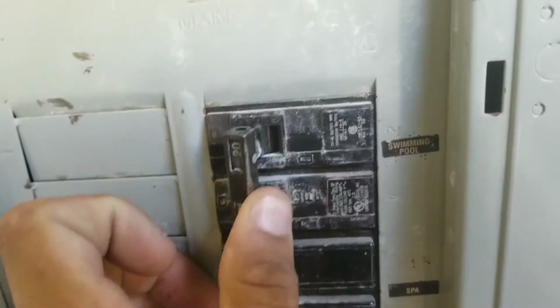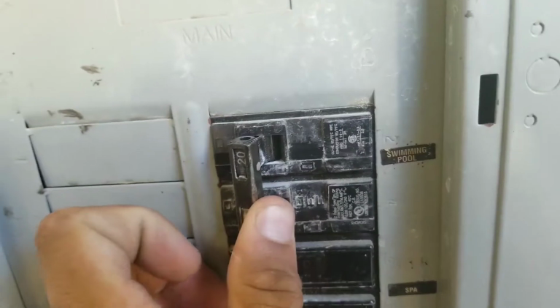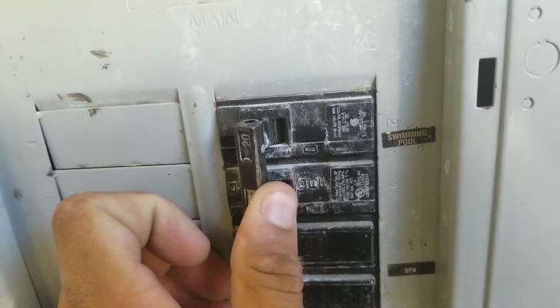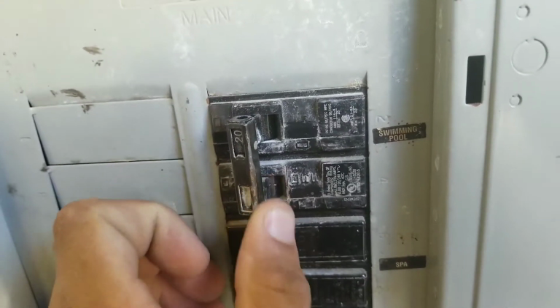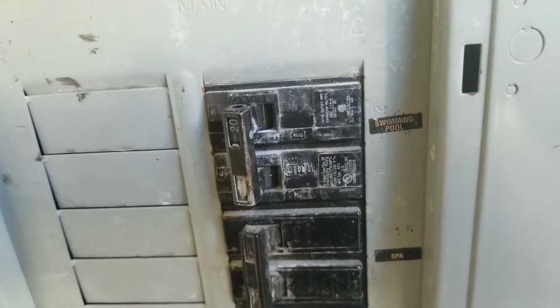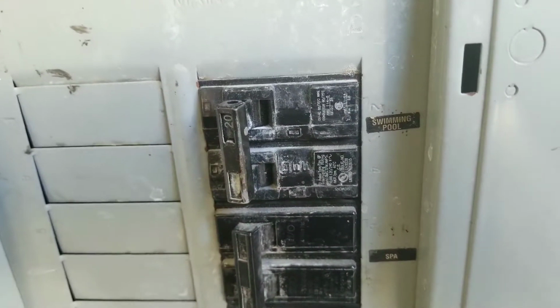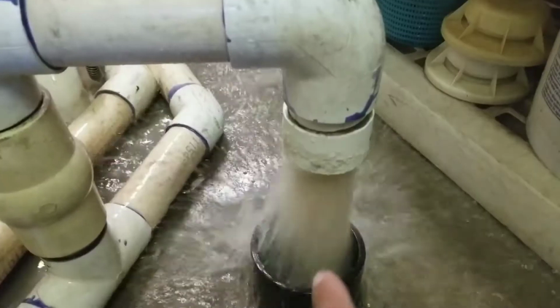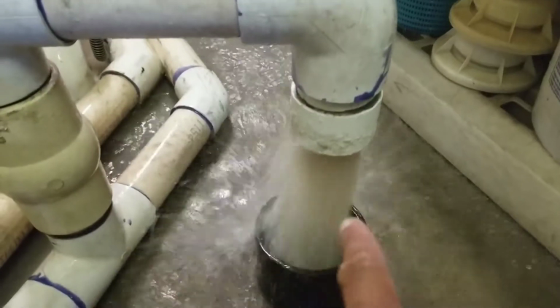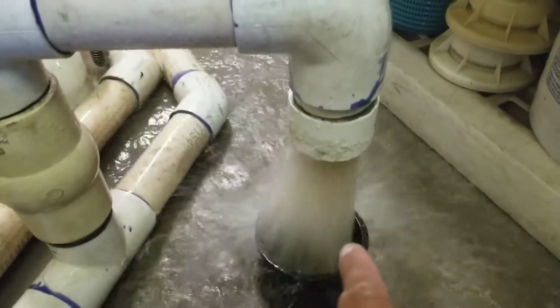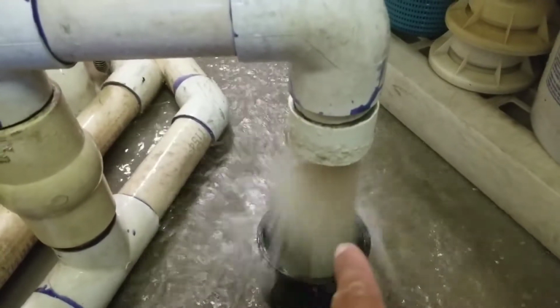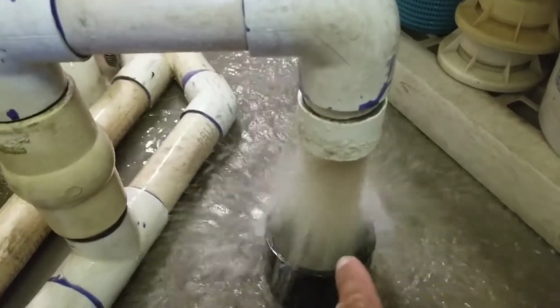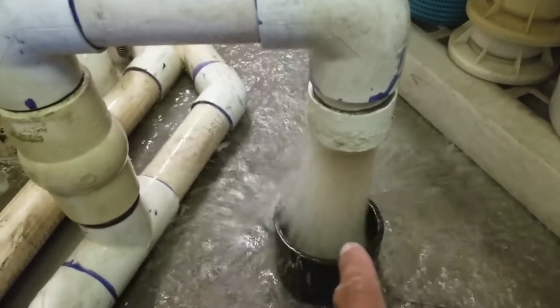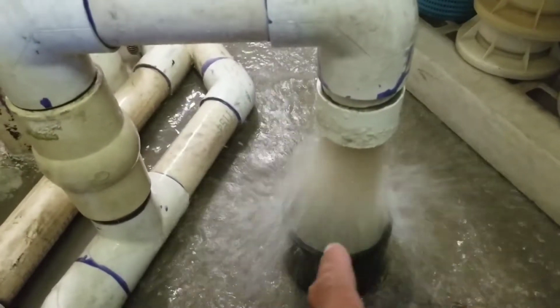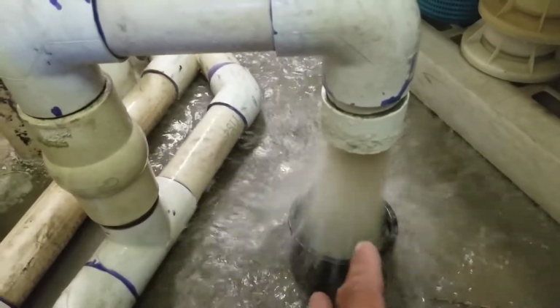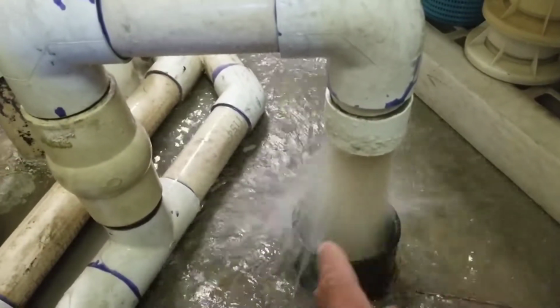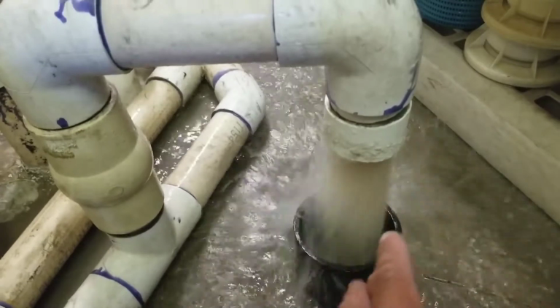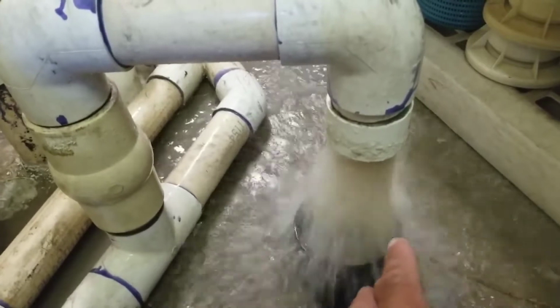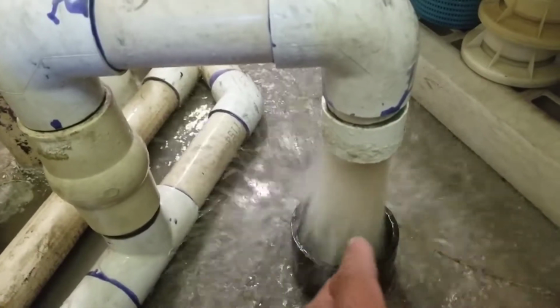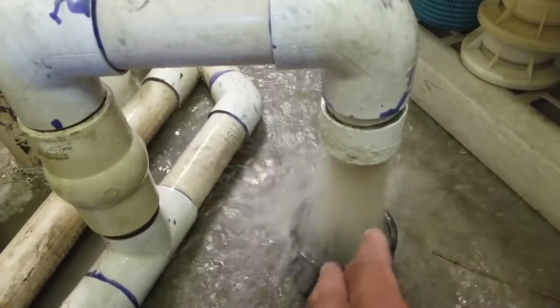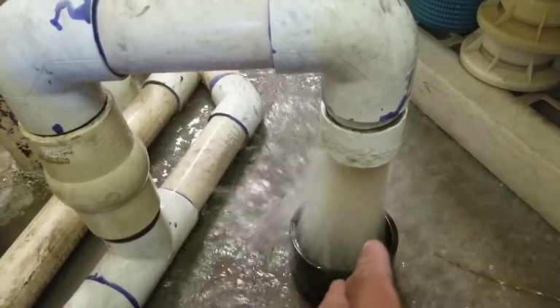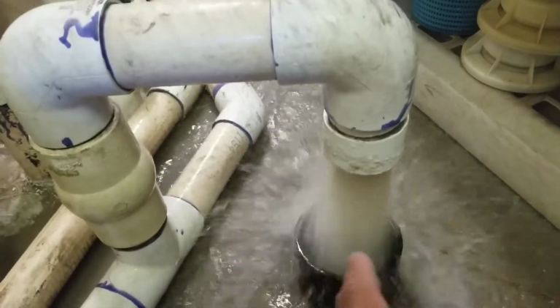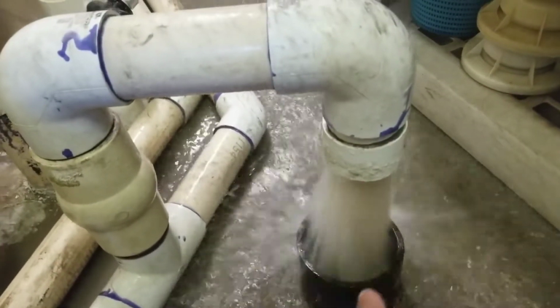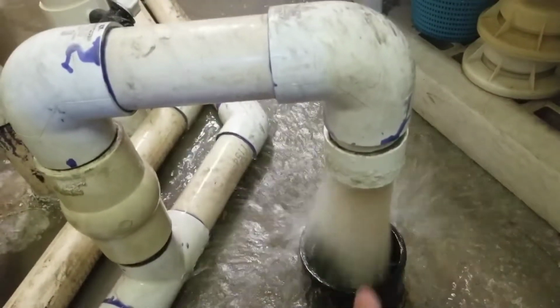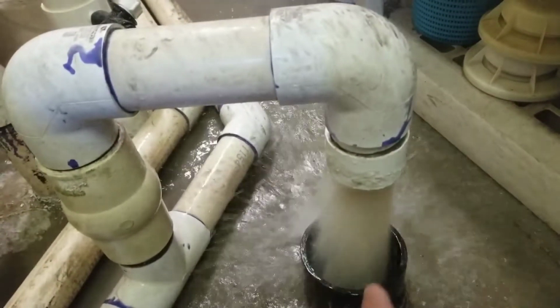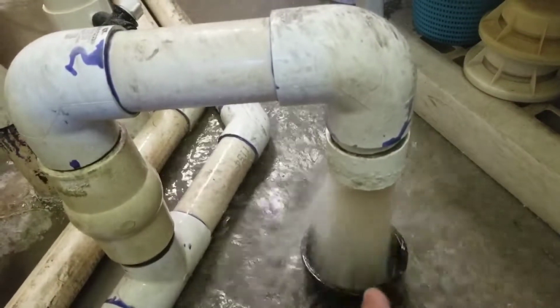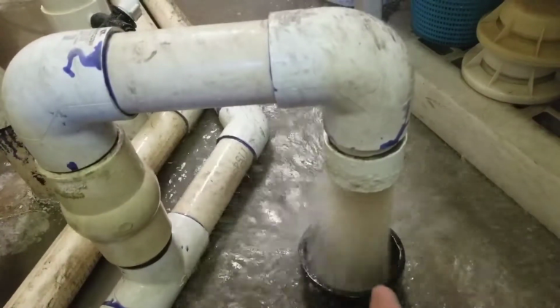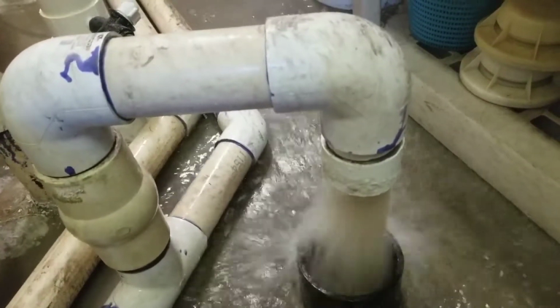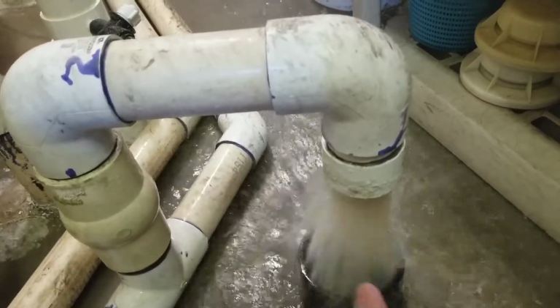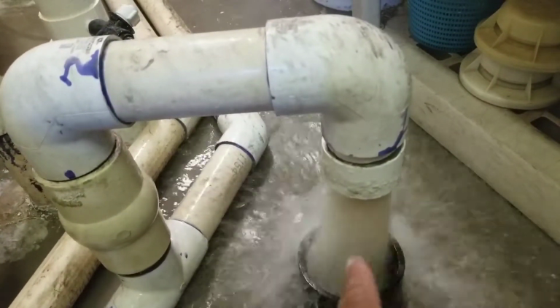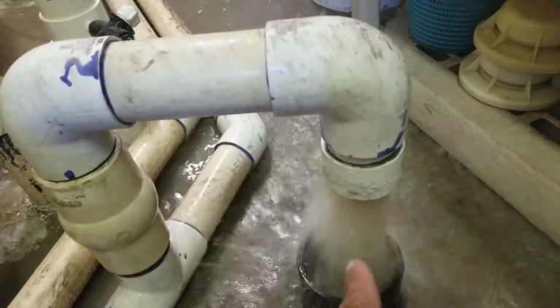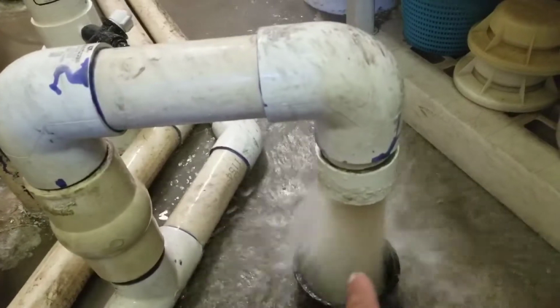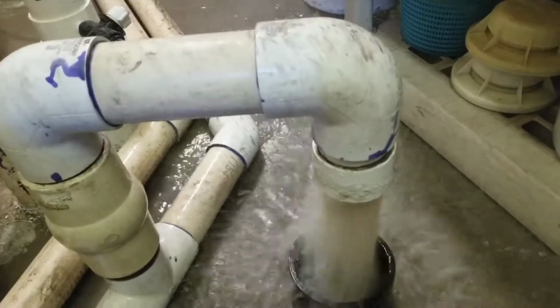Turn your breaker back on. The water coming out is very dark, discolored, and milky. You want to just let it backwash for about a minute or two and it will start to clear up.